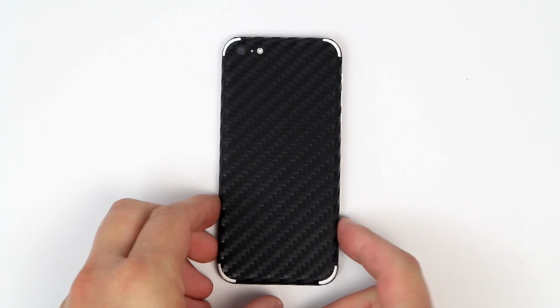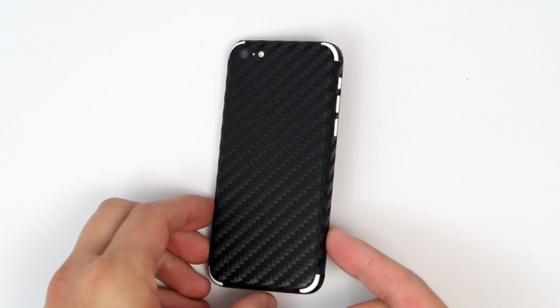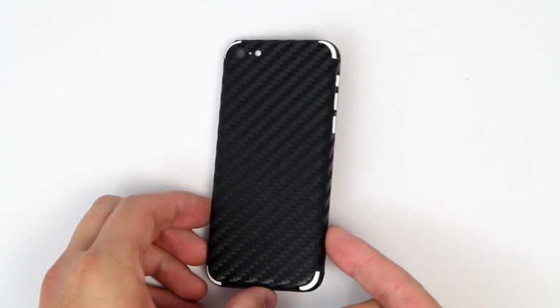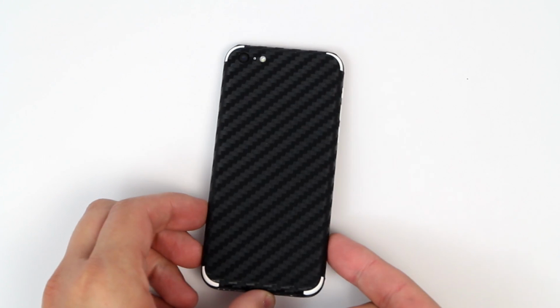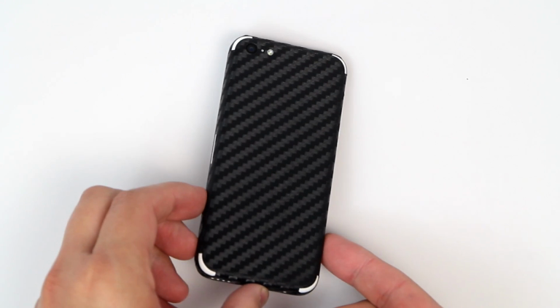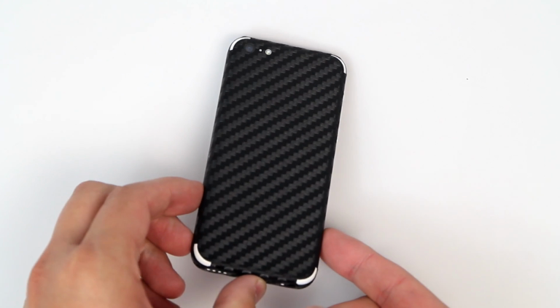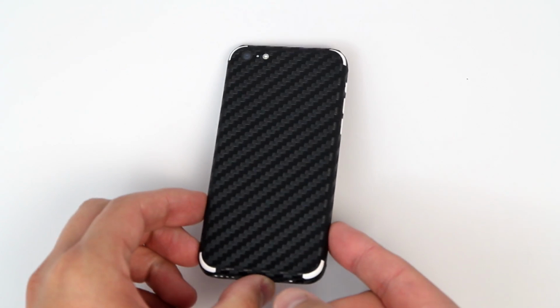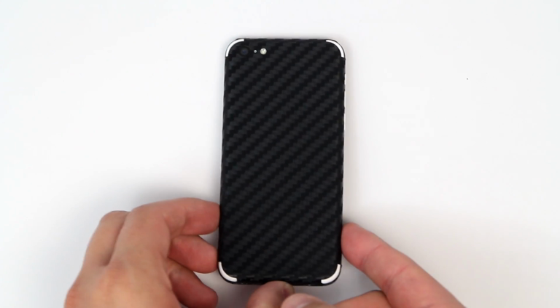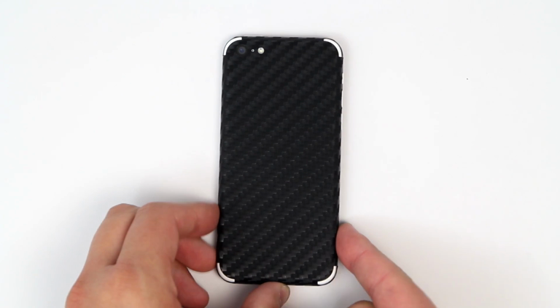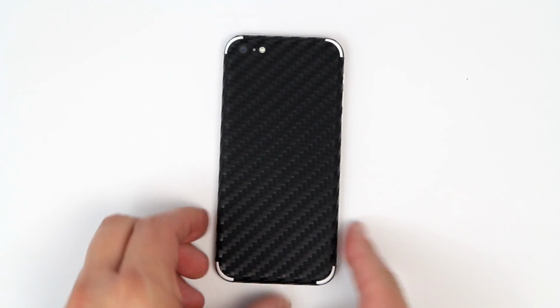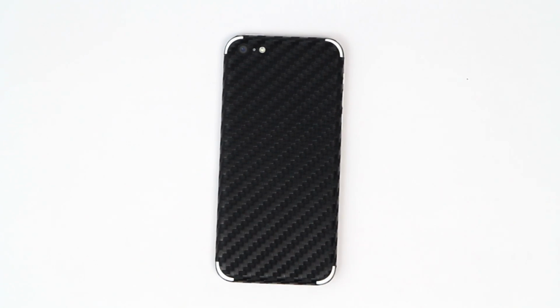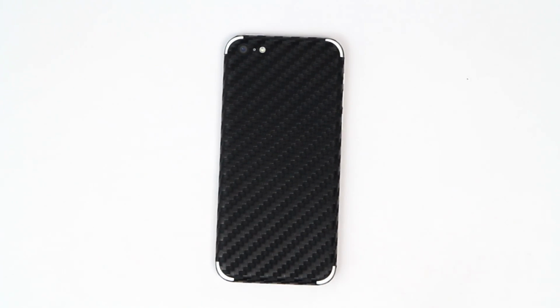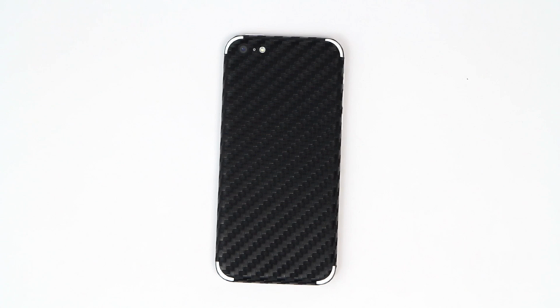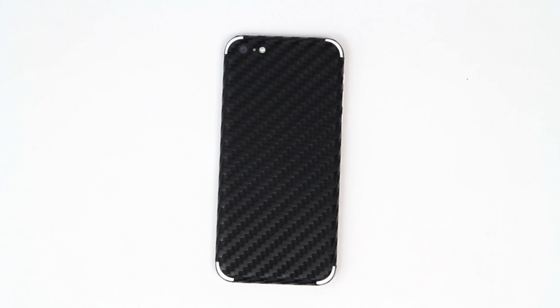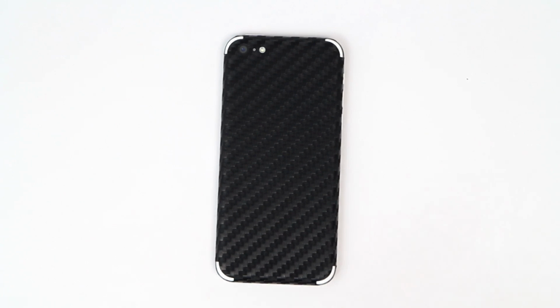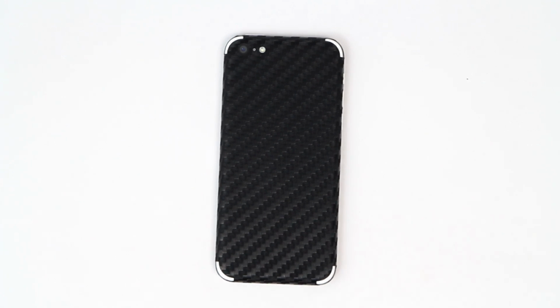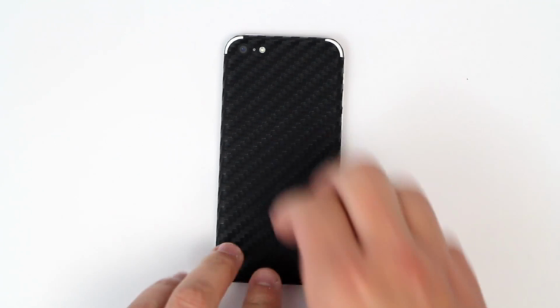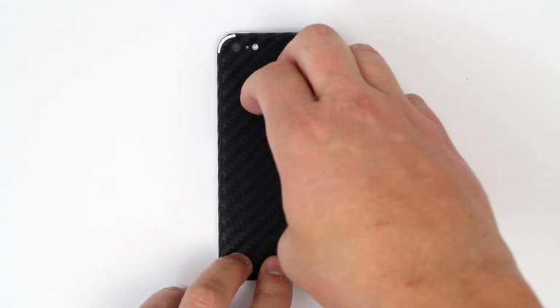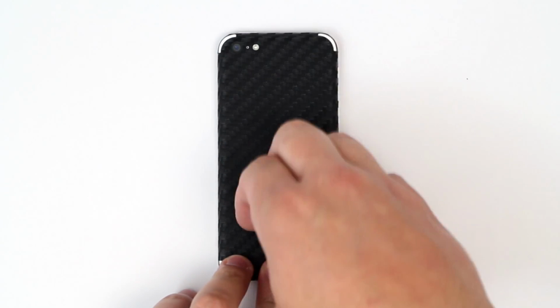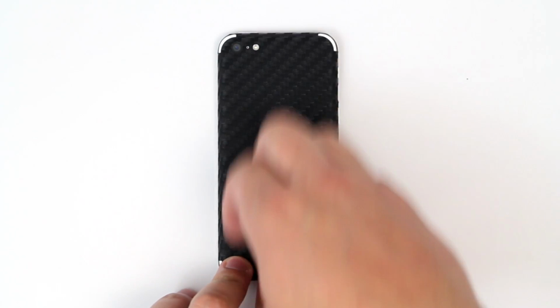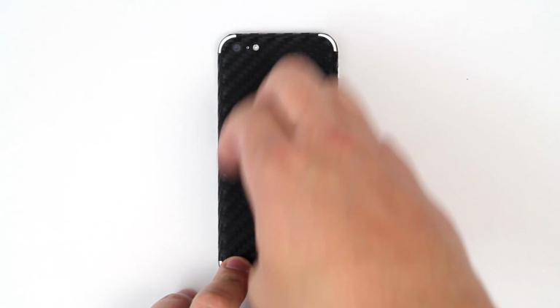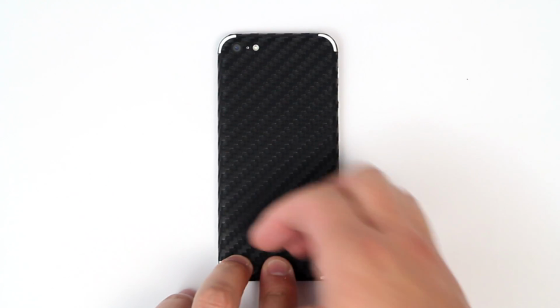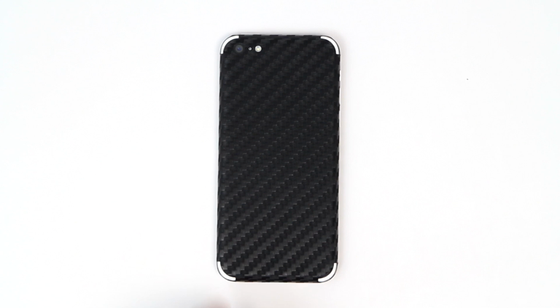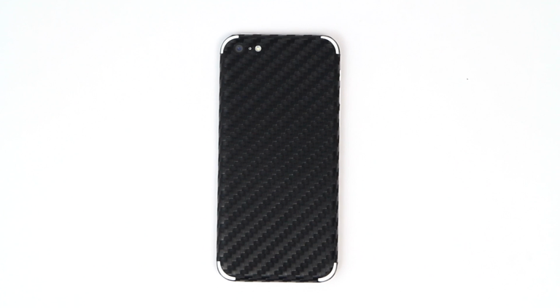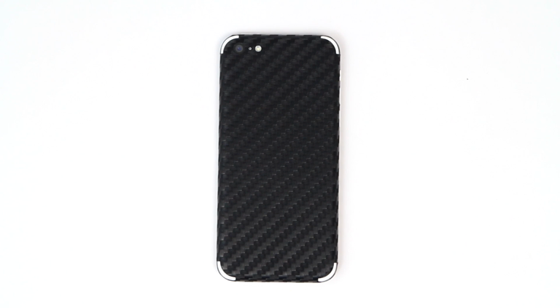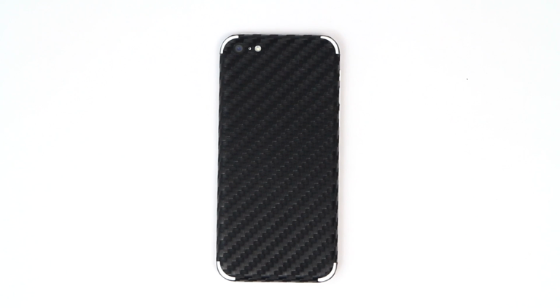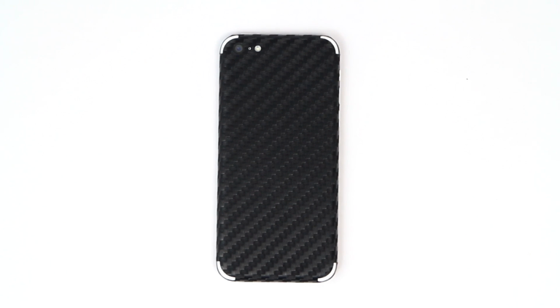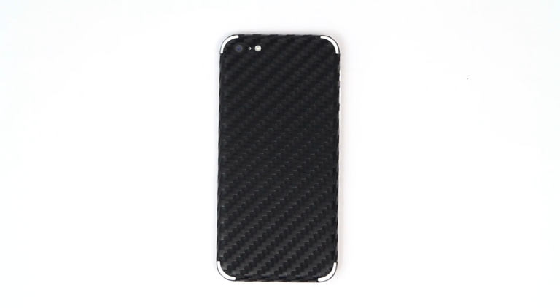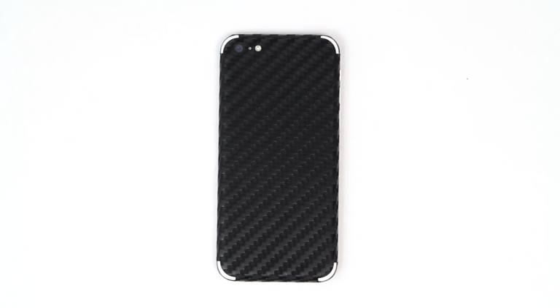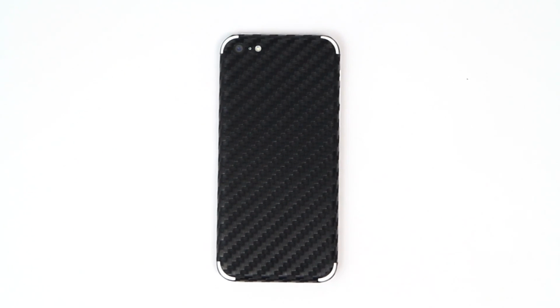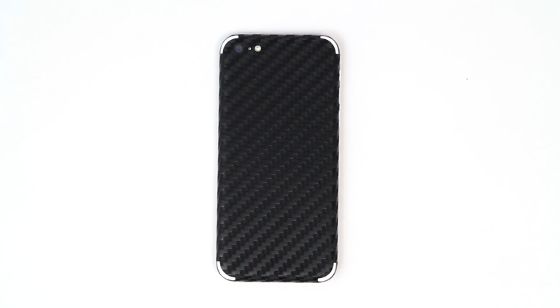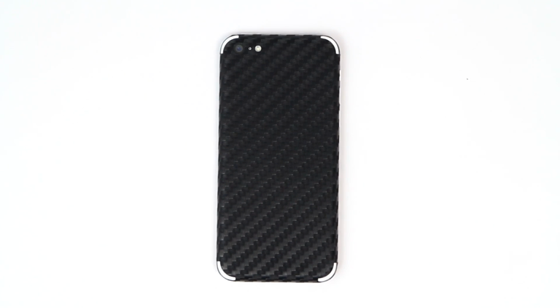As you guys can see, the light shines and reflects off this material beautifully. Not only does it look really cool but it feels really cool. As you guys can hear, it's got really deep rich grain and texture simulating real carbon fiber.